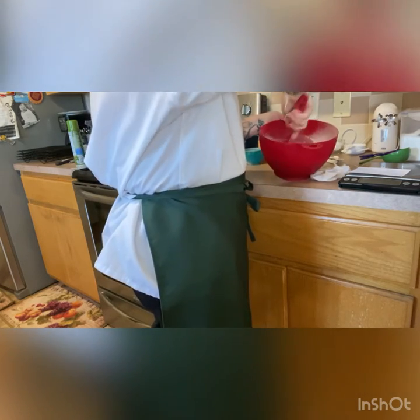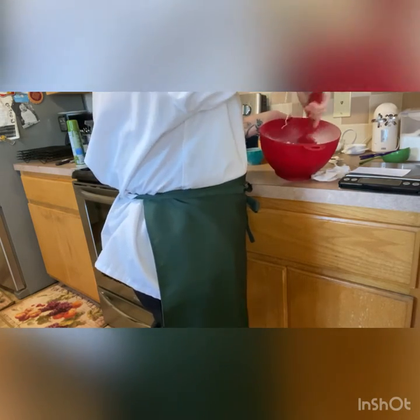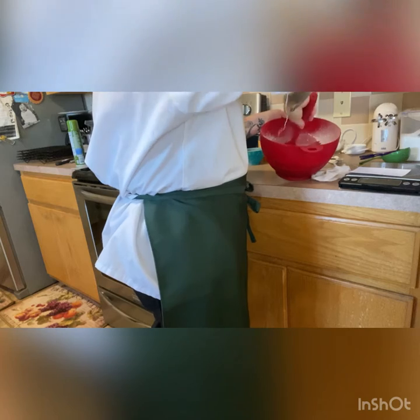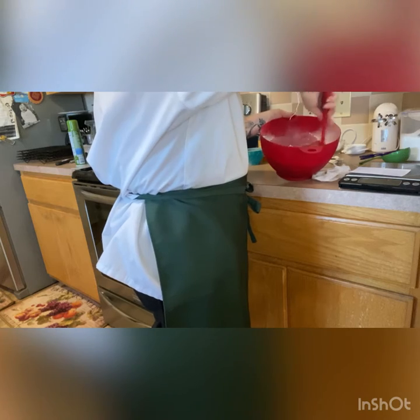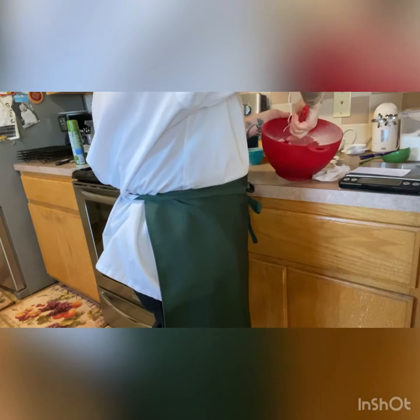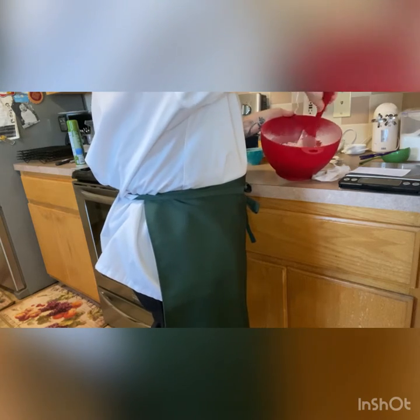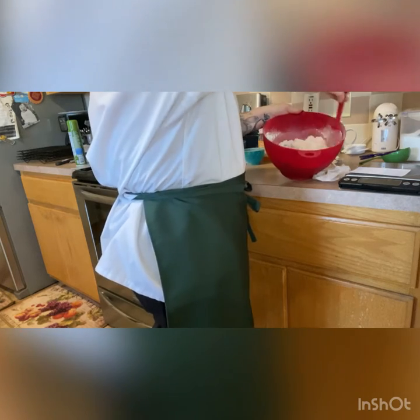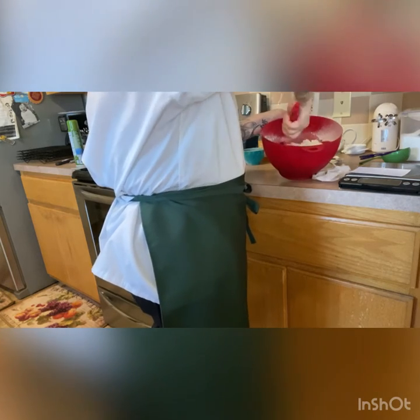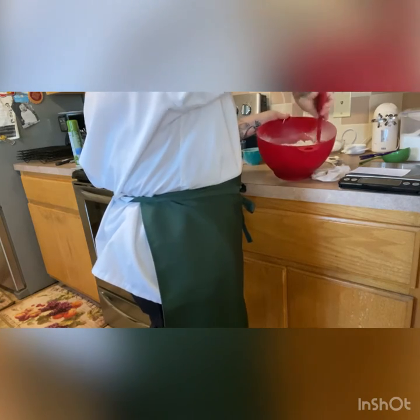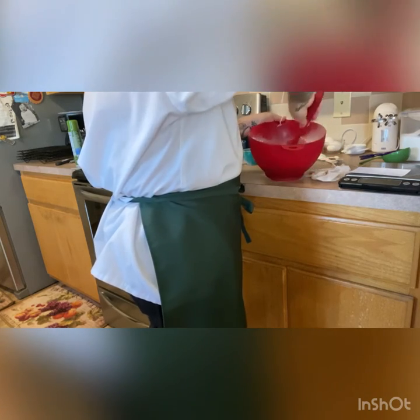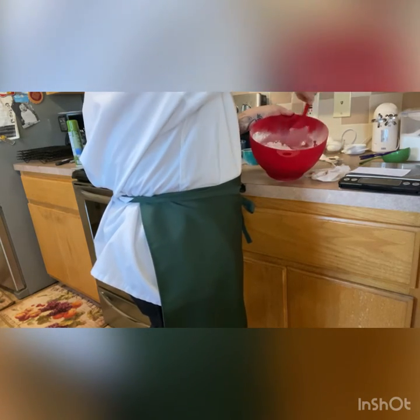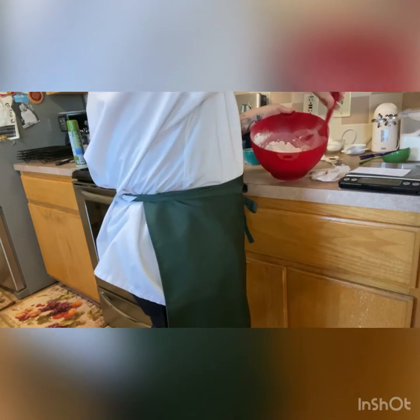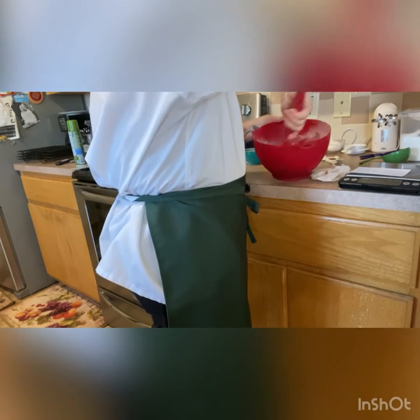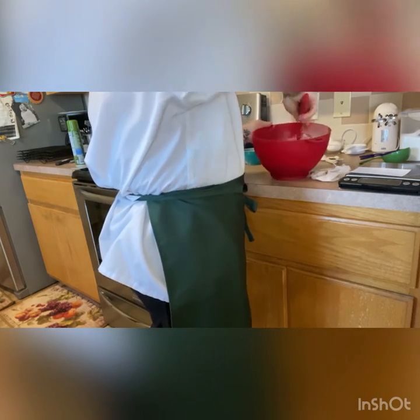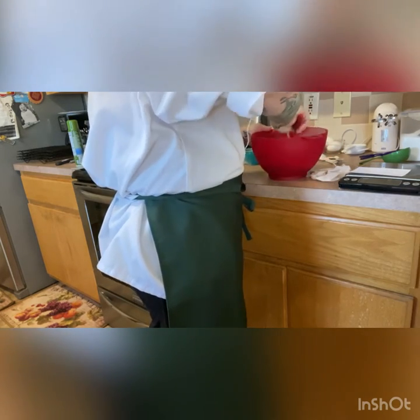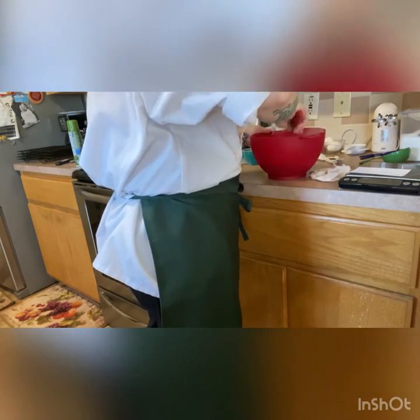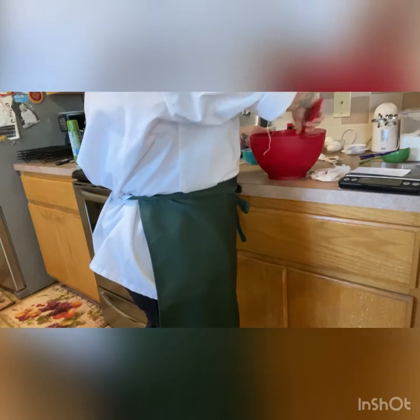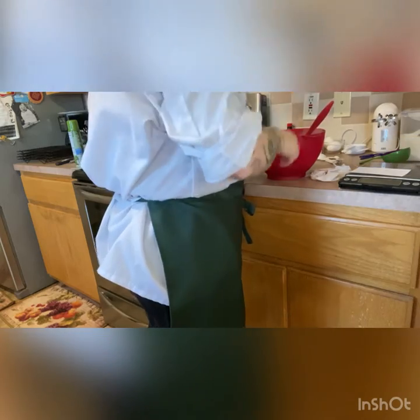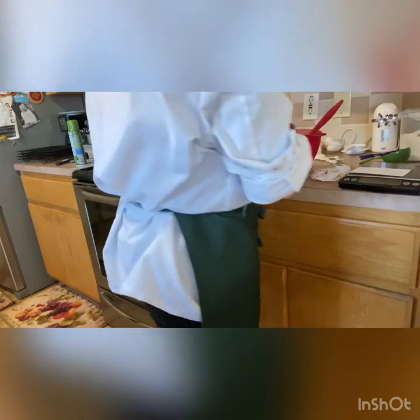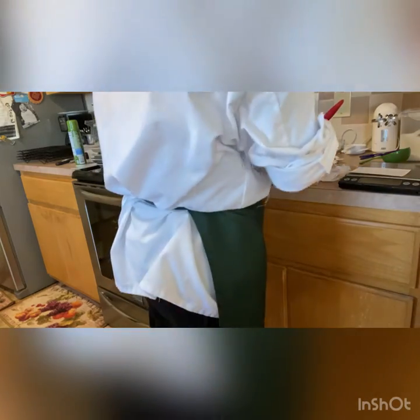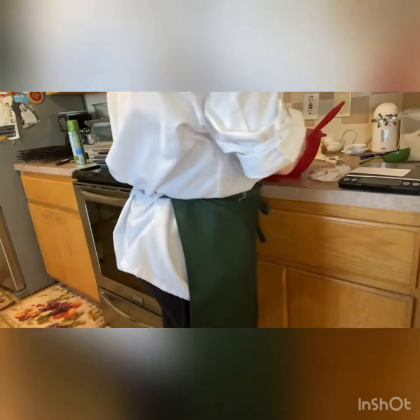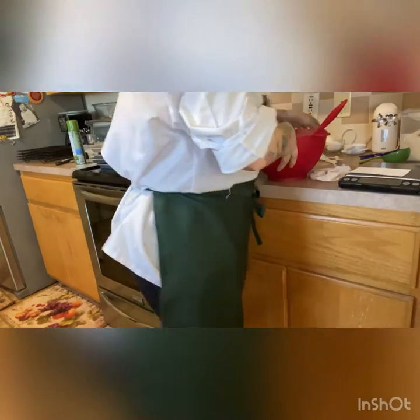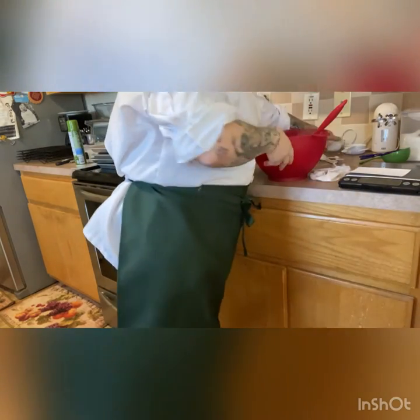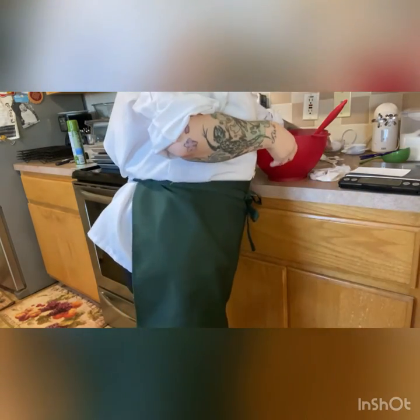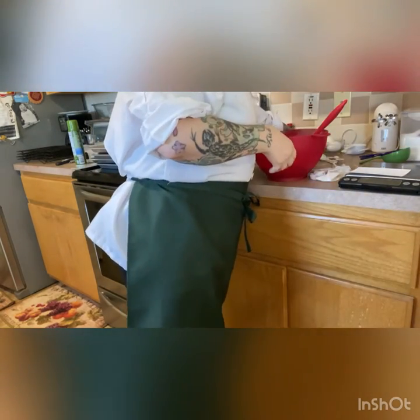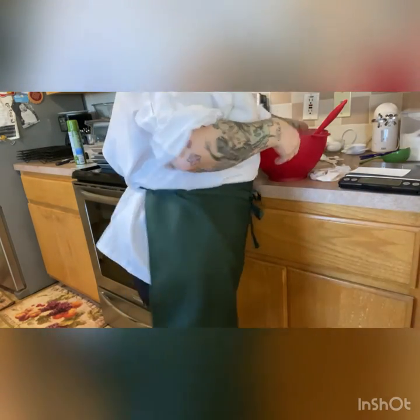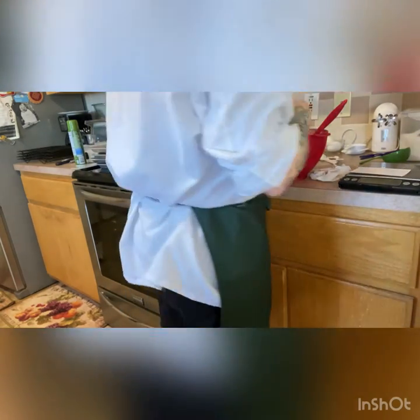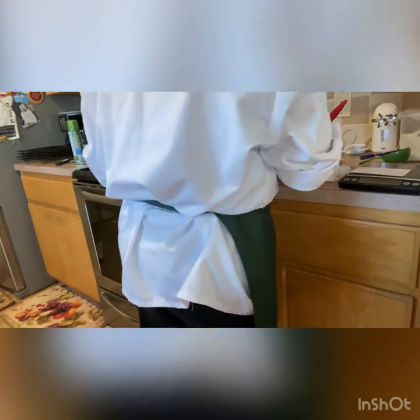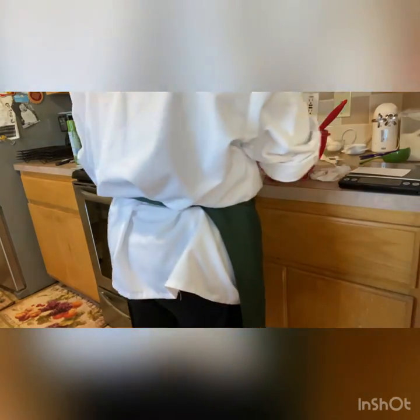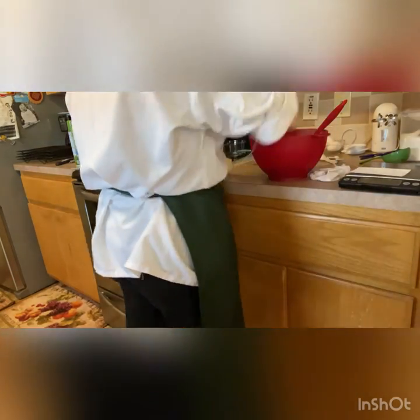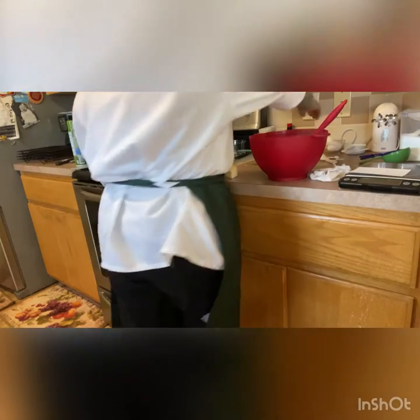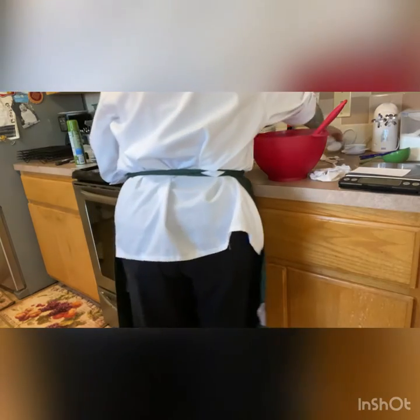Let's give this a stir so everything is equally mixed. Now we are going to melt some butter.